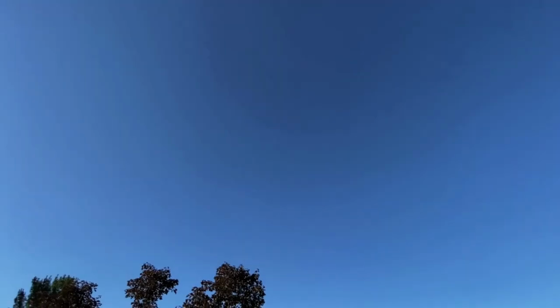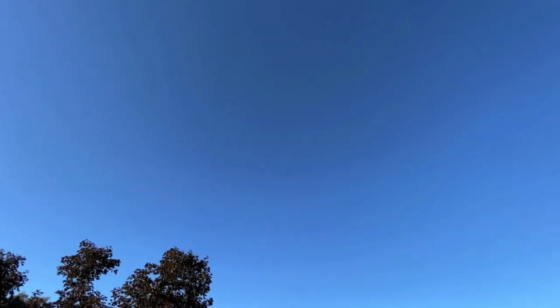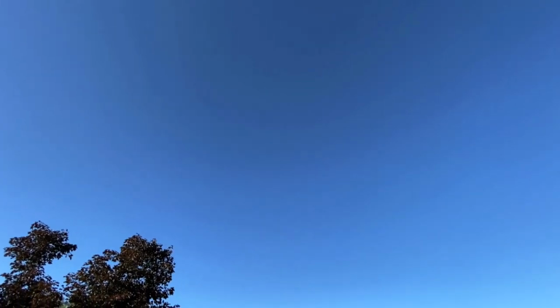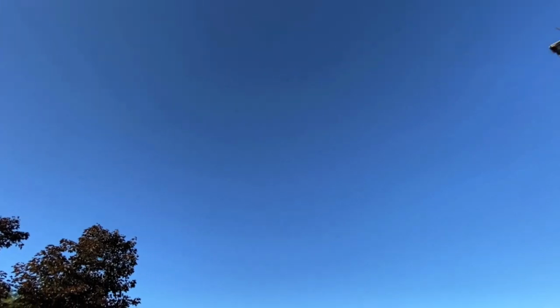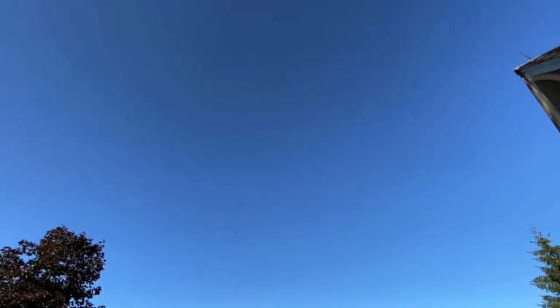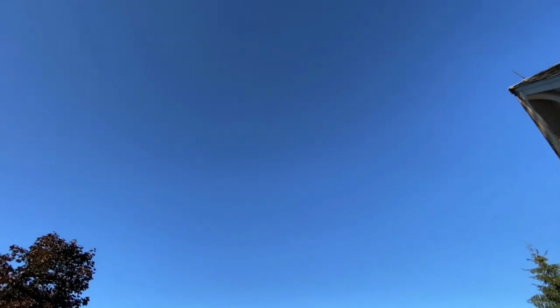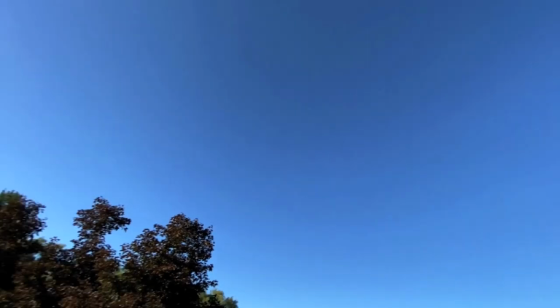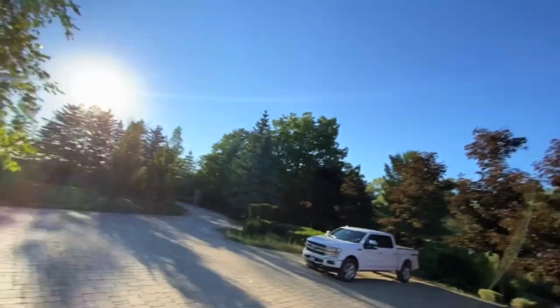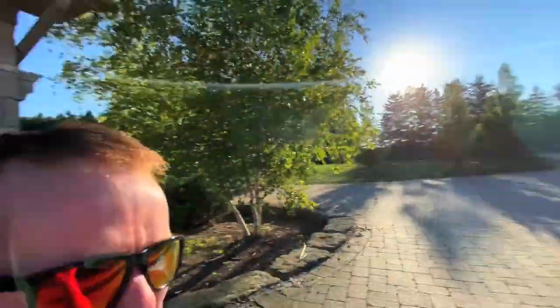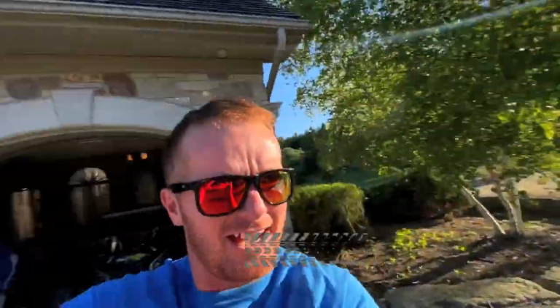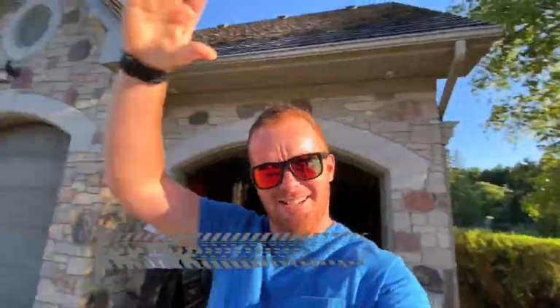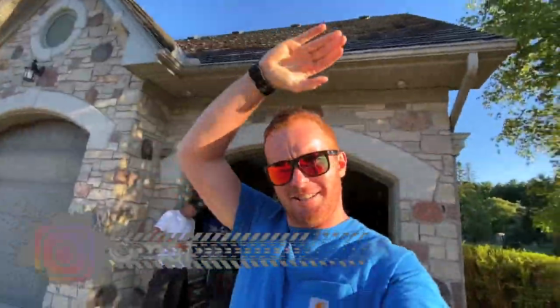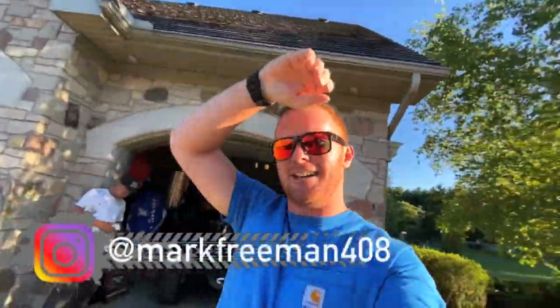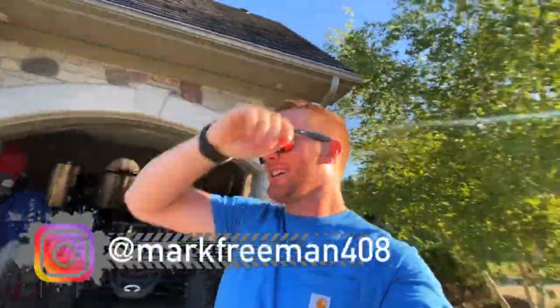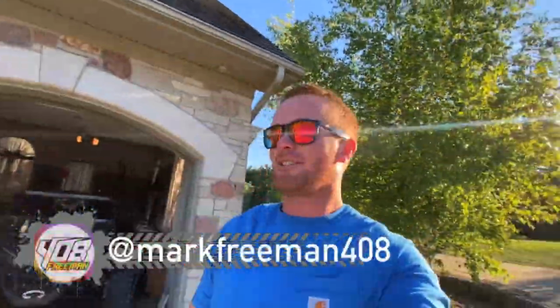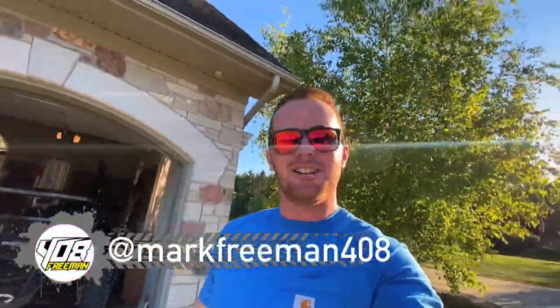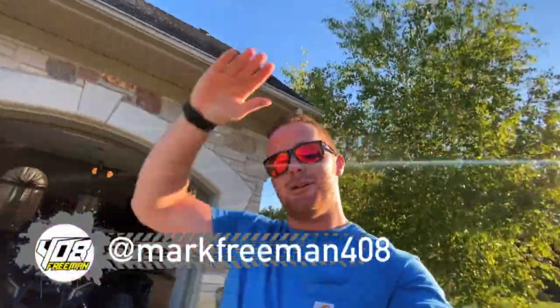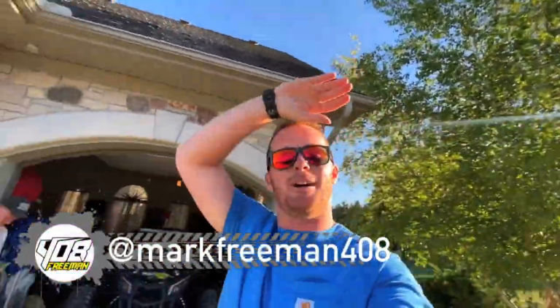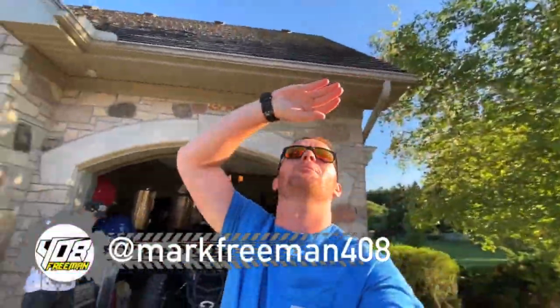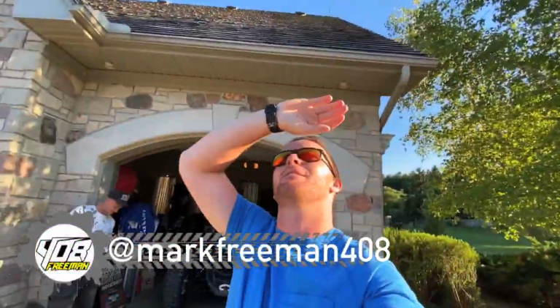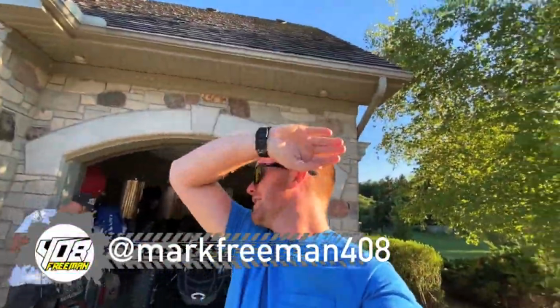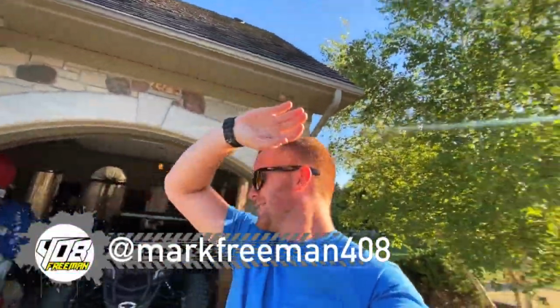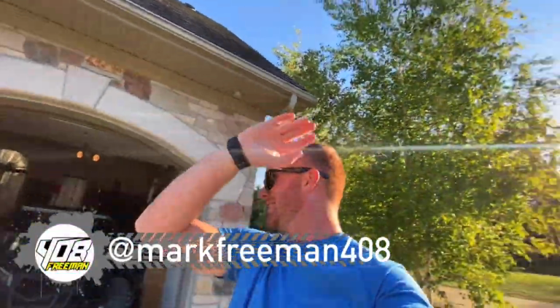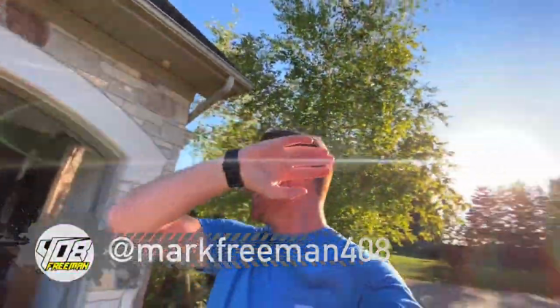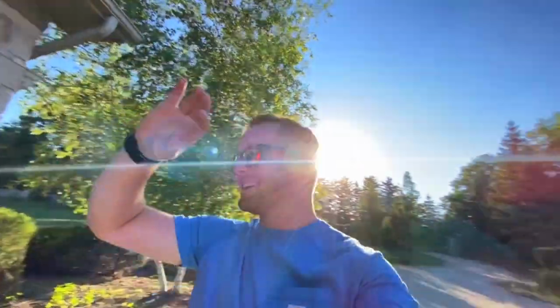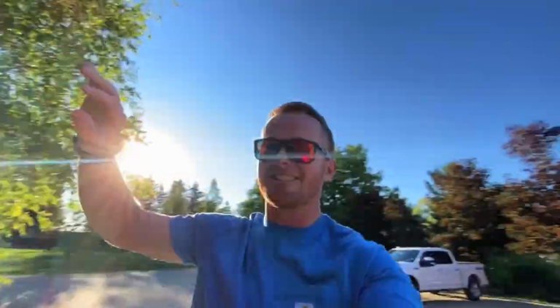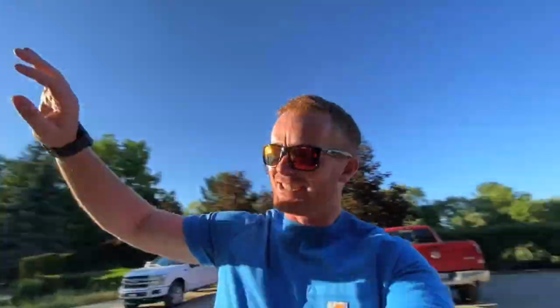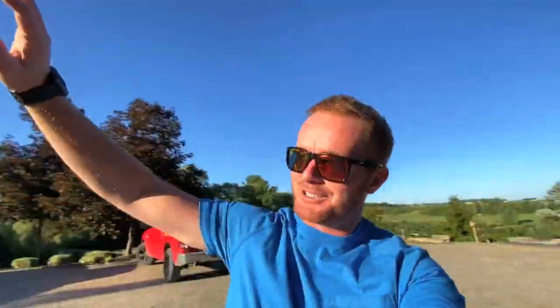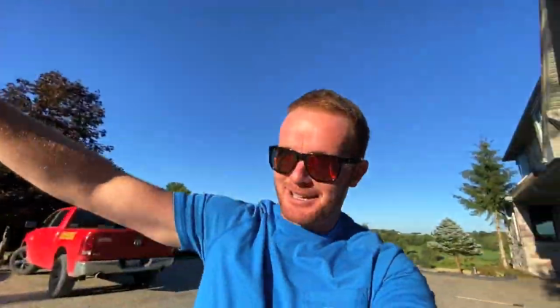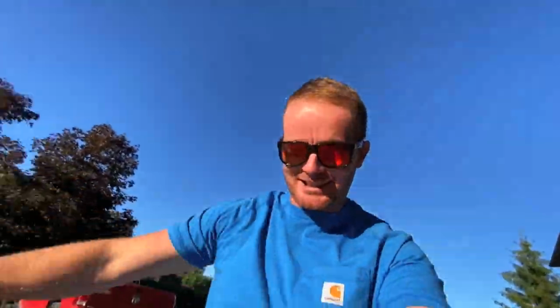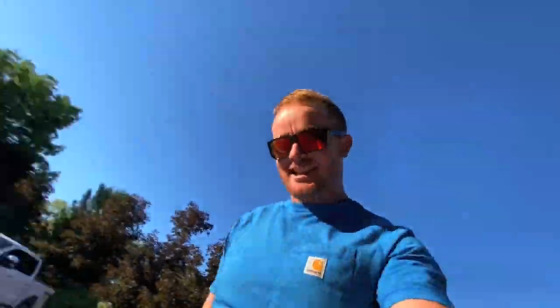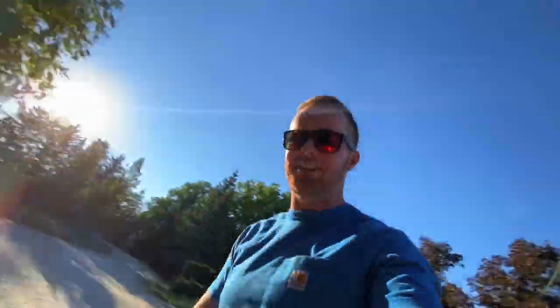Look at that, not a cloud in the sky. What's up guys, how's it going? I don't know why I put my arm up every time I start a video — I think it's because the sun's always in my eyes. Anyways...